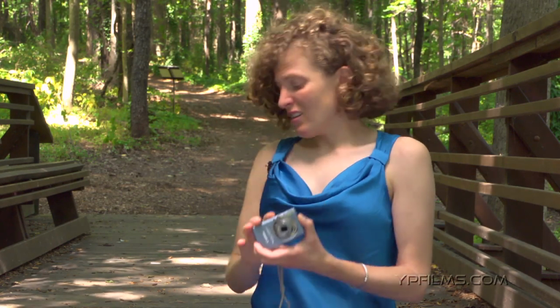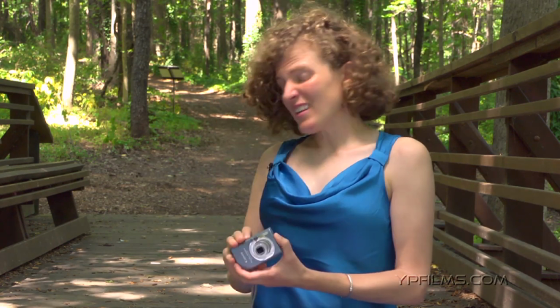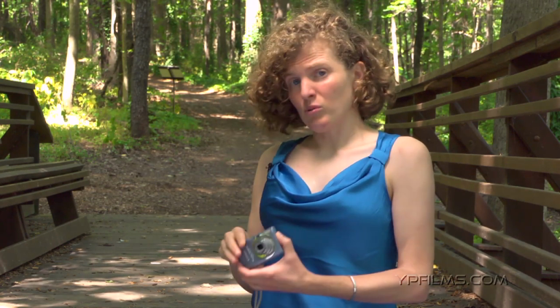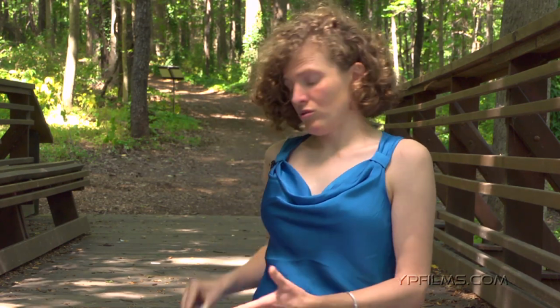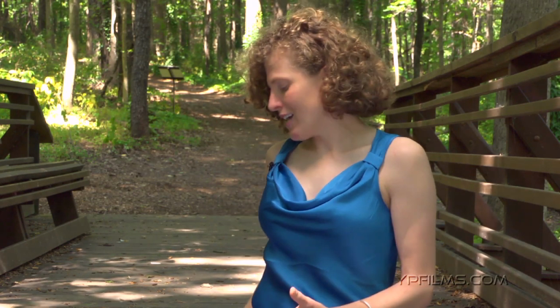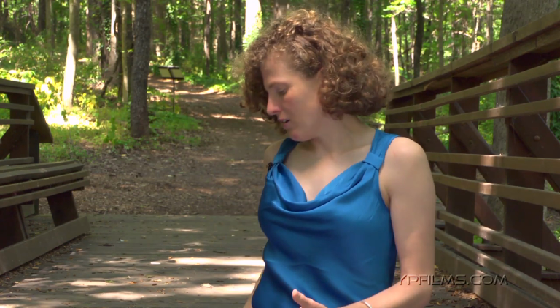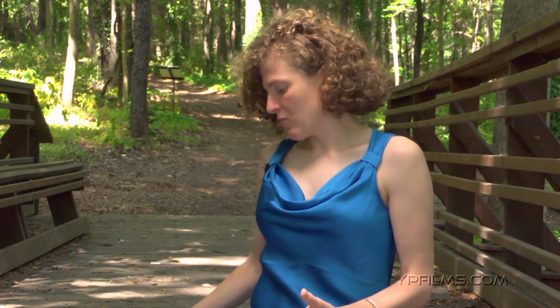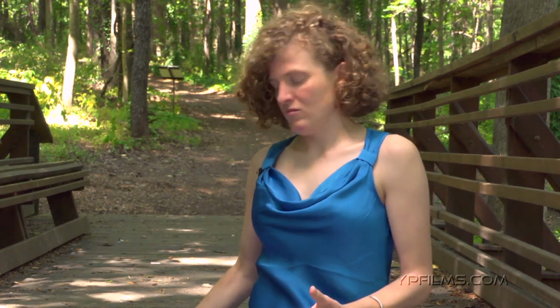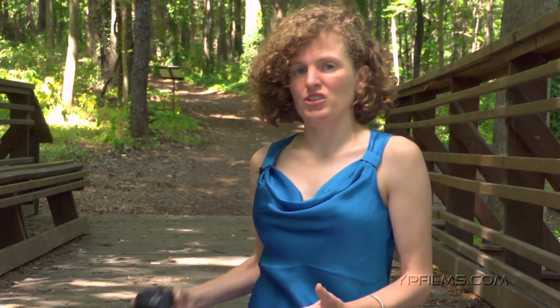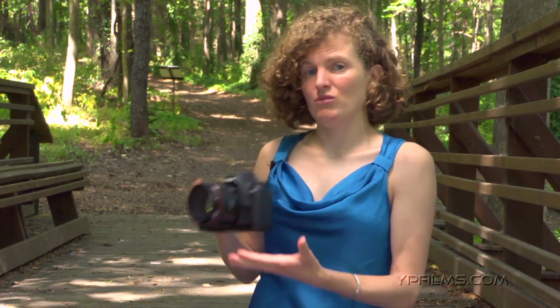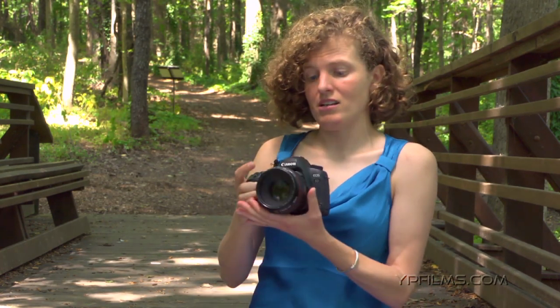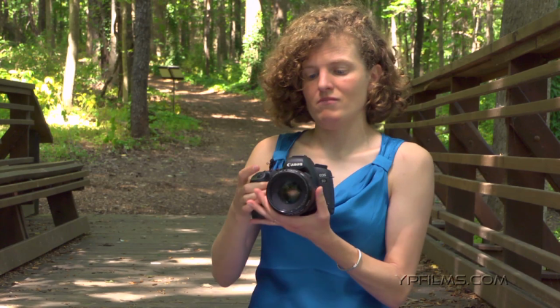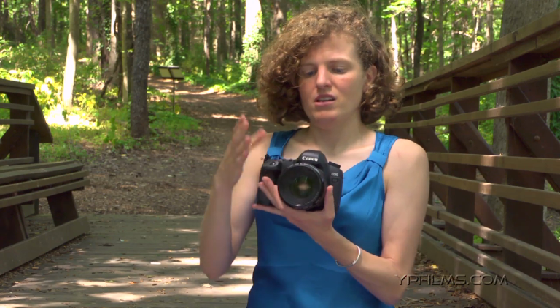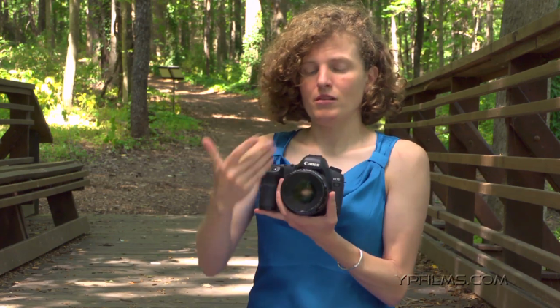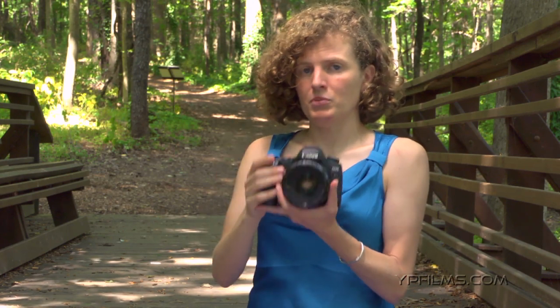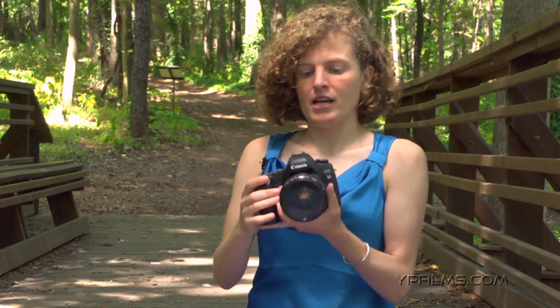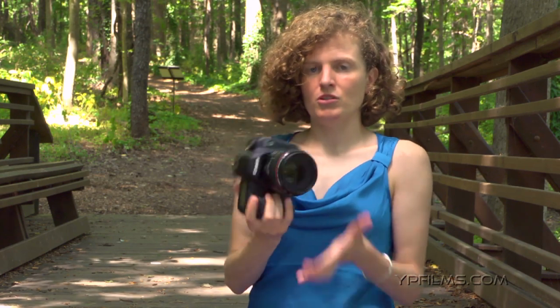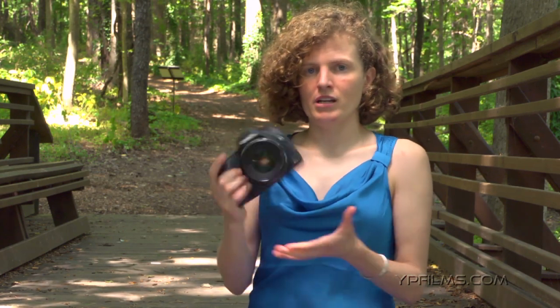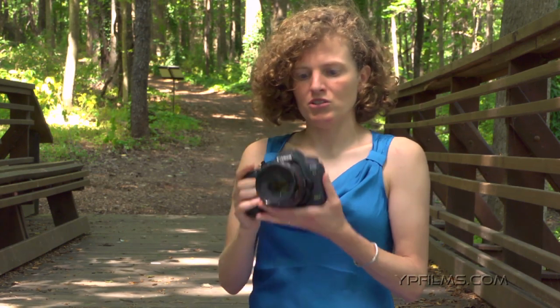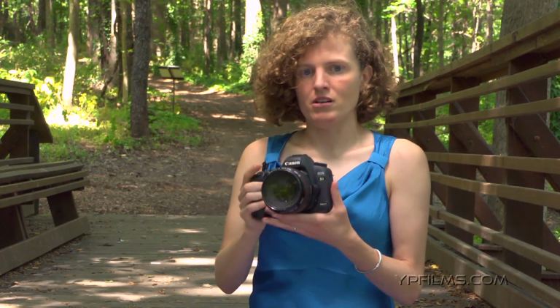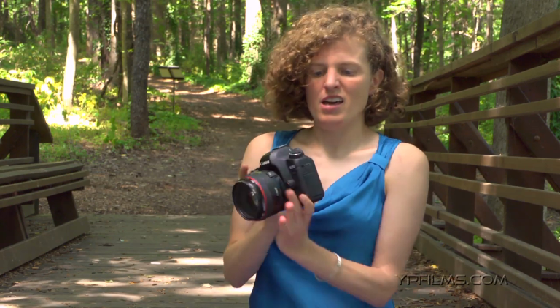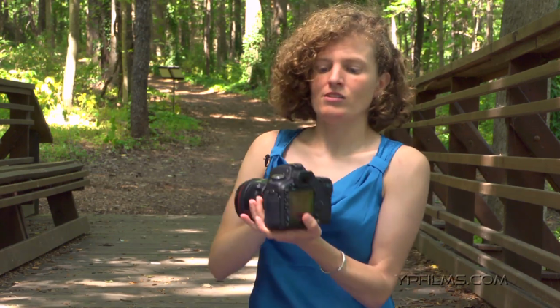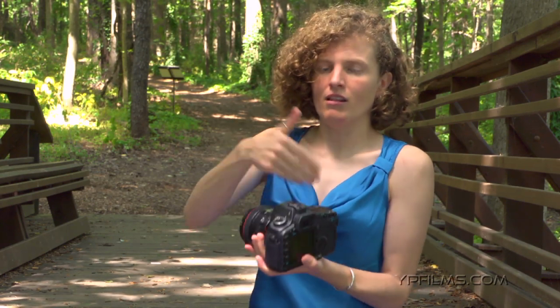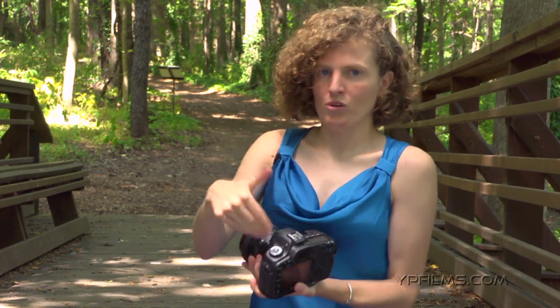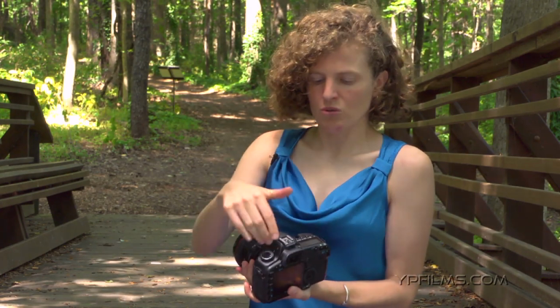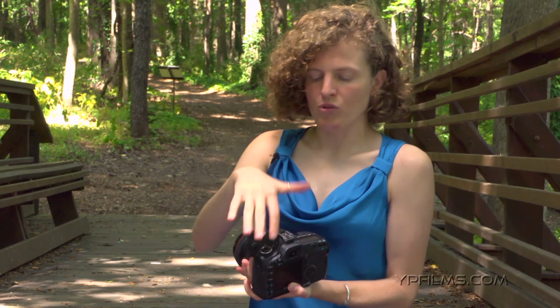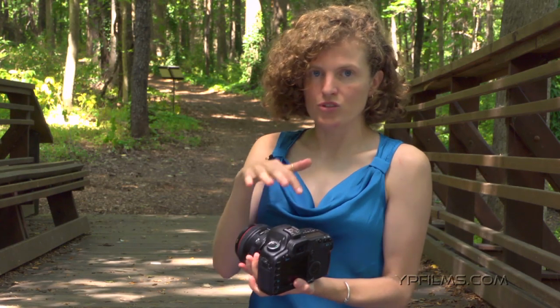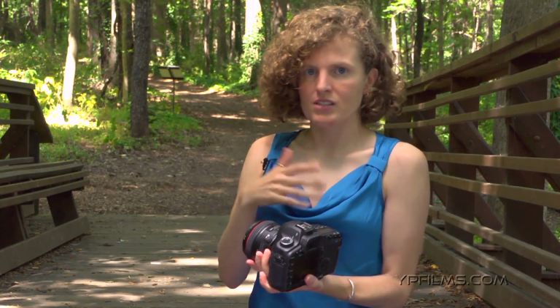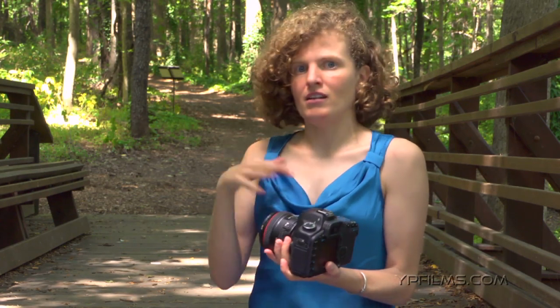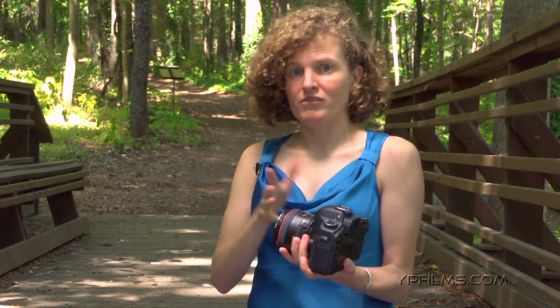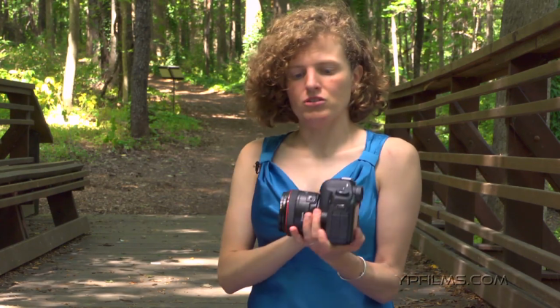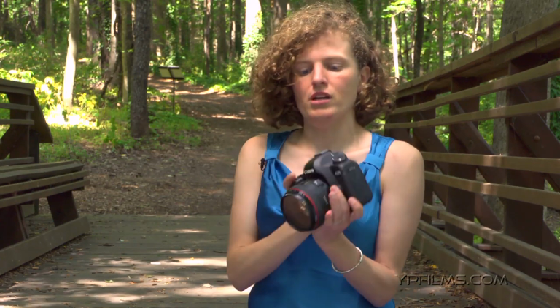Now this is as opposed to the SLR camera, which you can see right here. This is a much bigger camera. It's much heavier. It has a lot more controls, a lot more things you can set, and a lot more features to it.